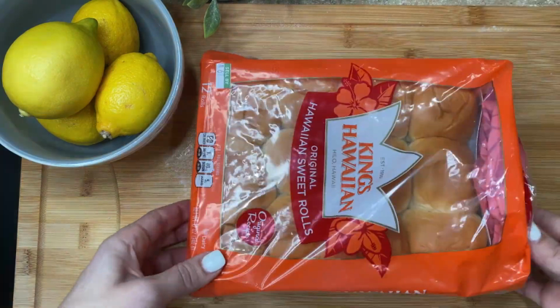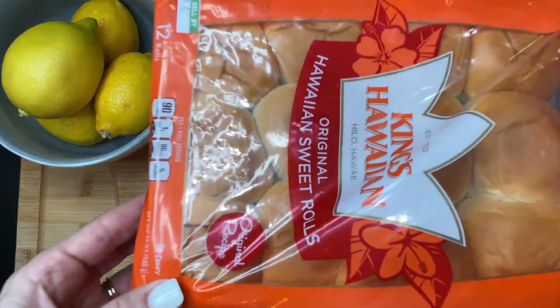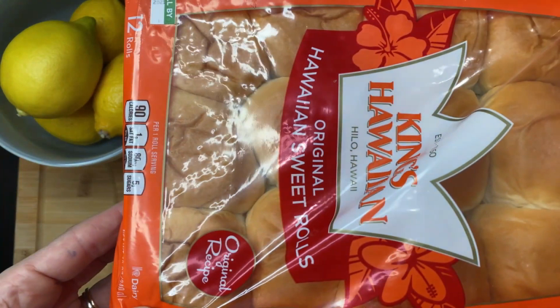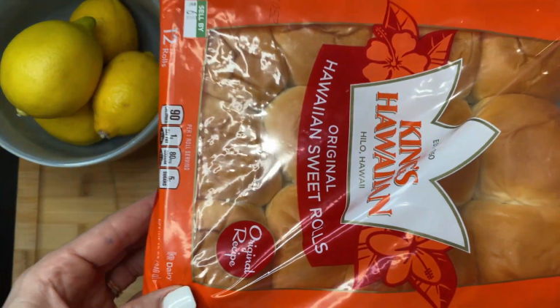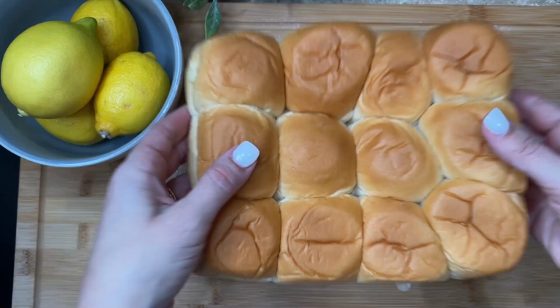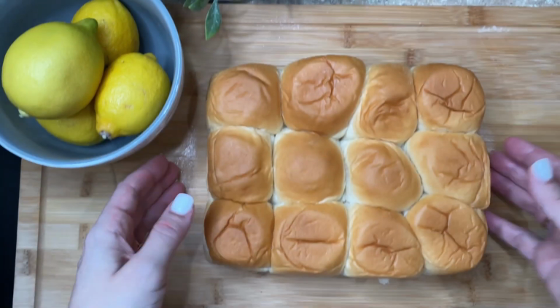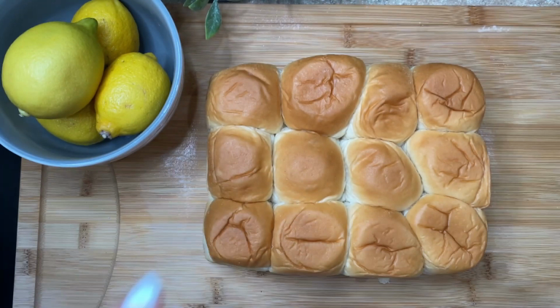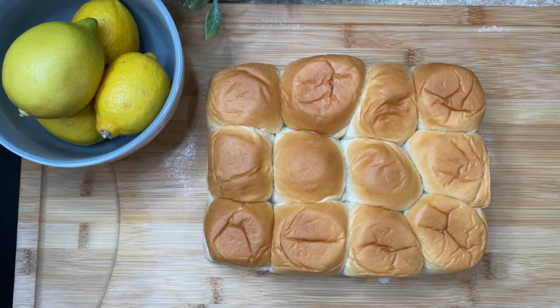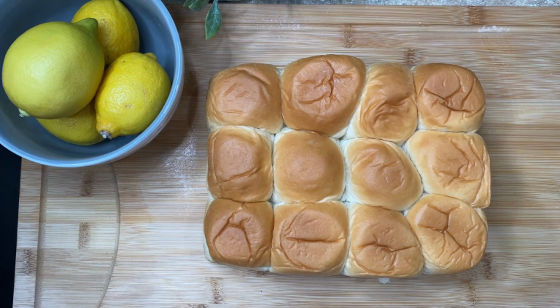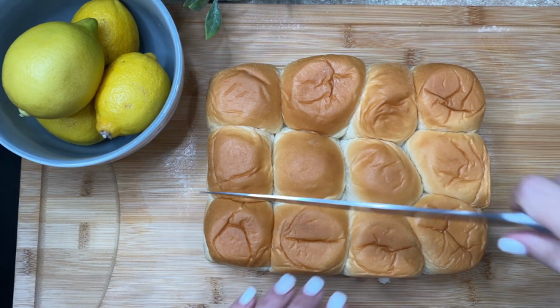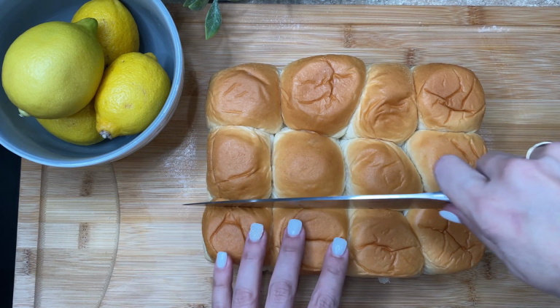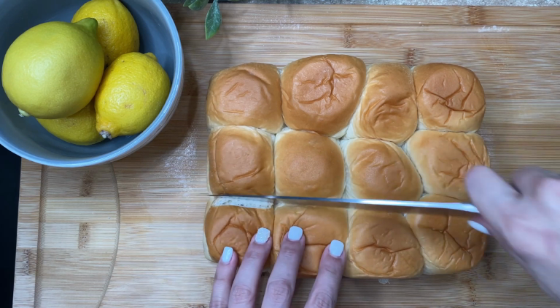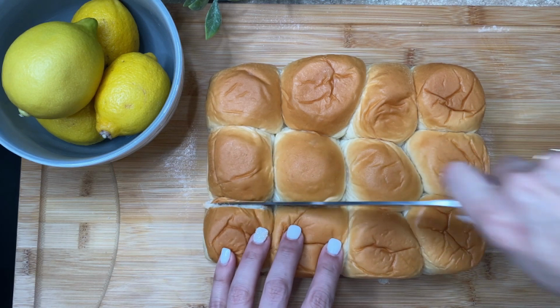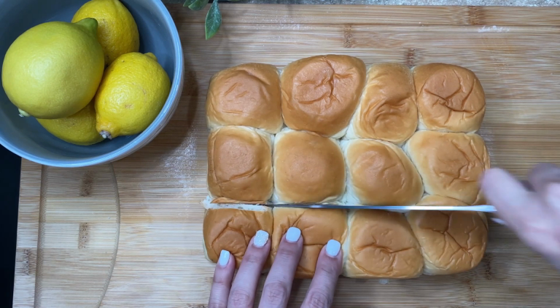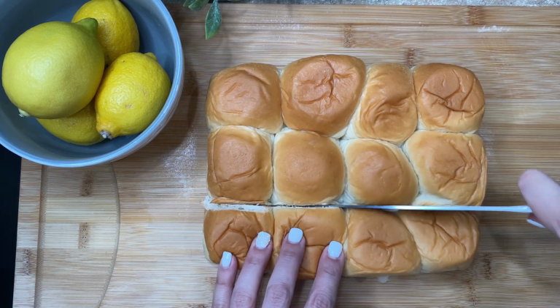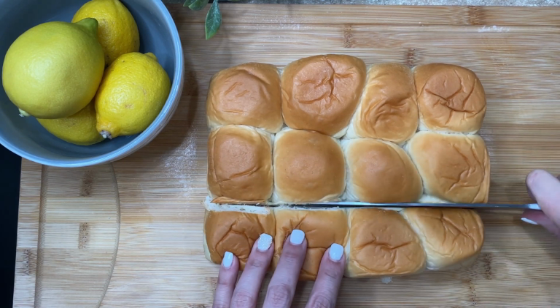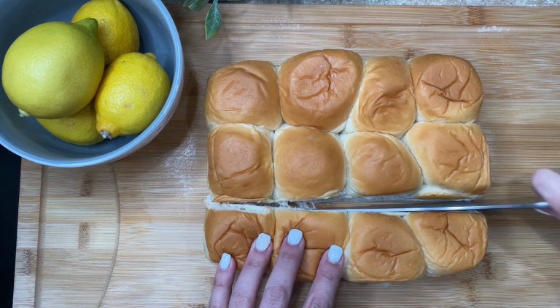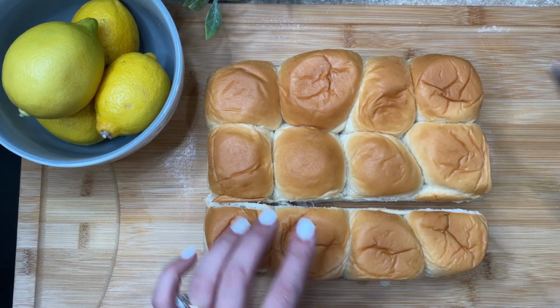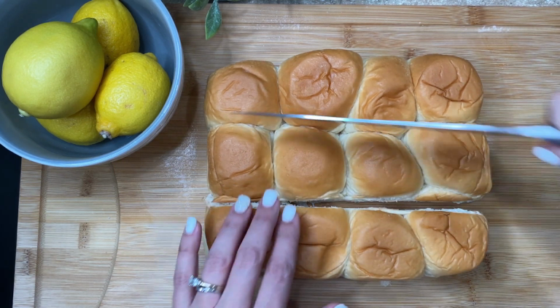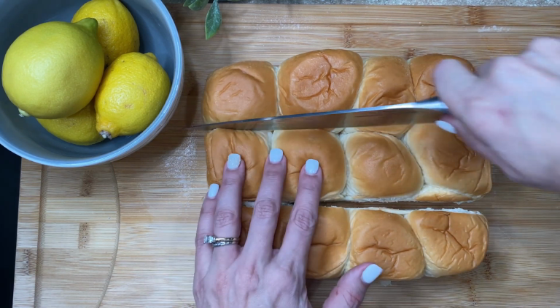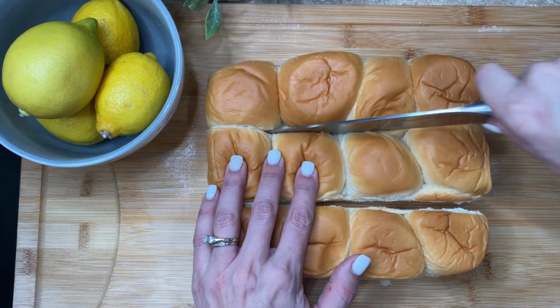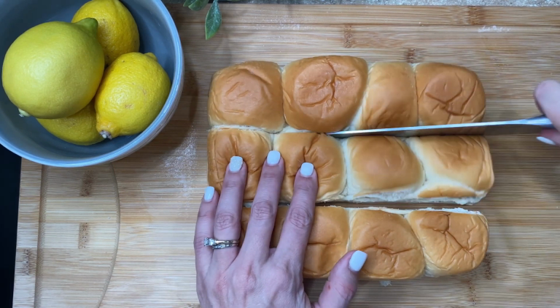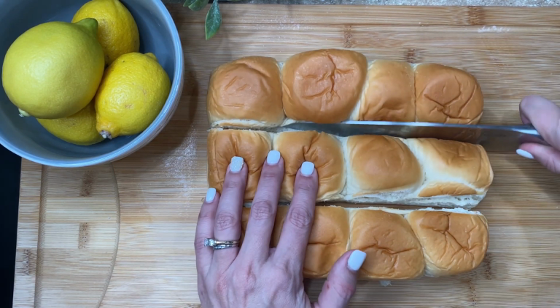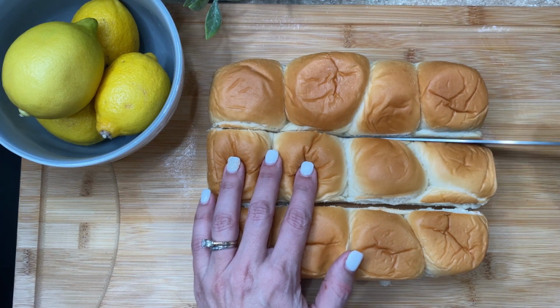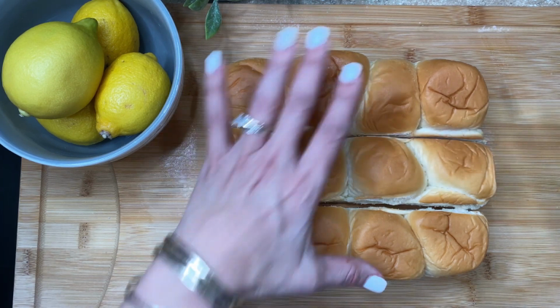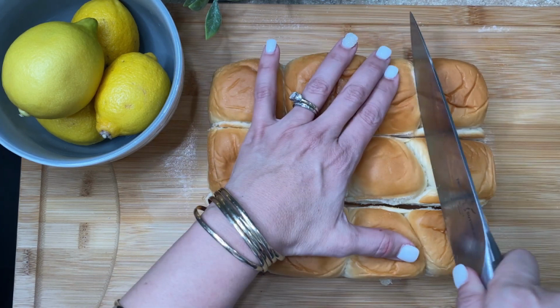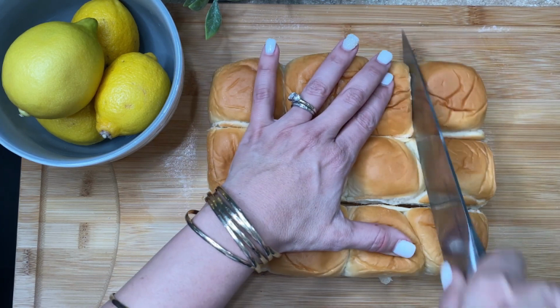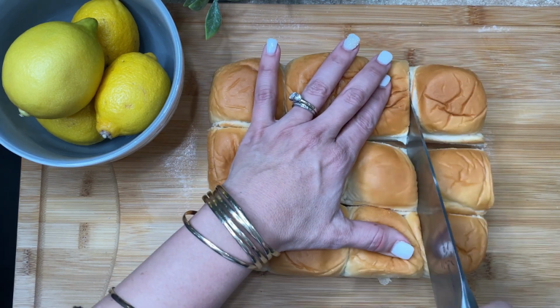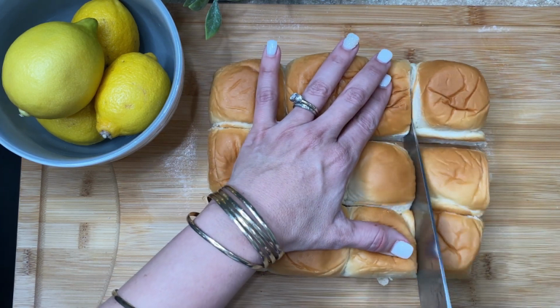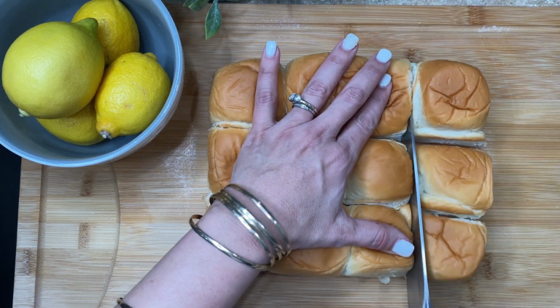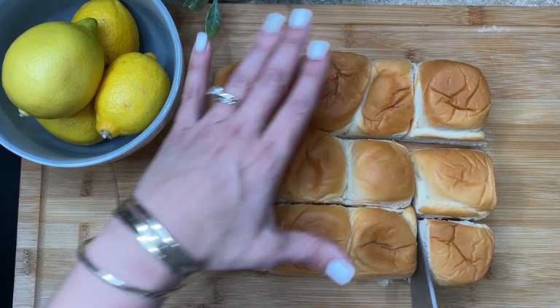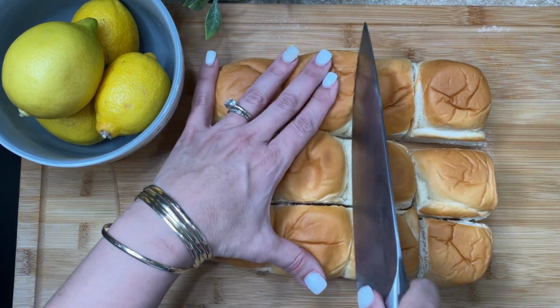First thing is you're going to have to grease your pan. I like to use an 8x8 but you can also use a 9x13. I used Pam to grease it but you can just use butter as well.